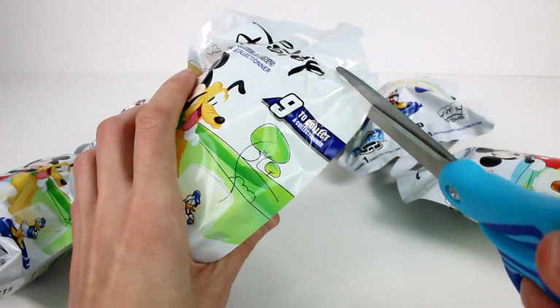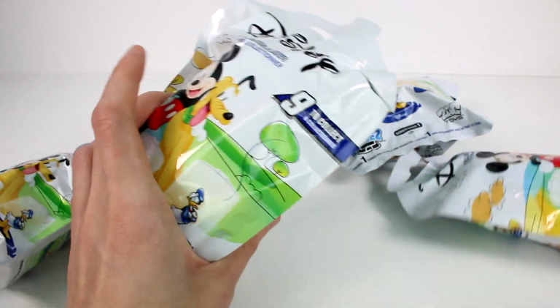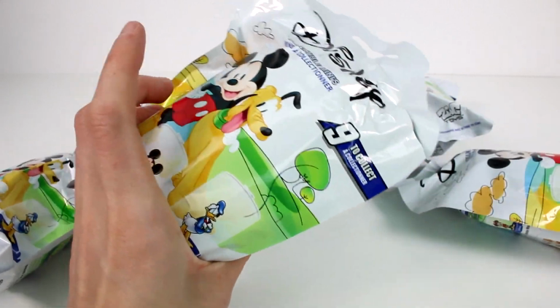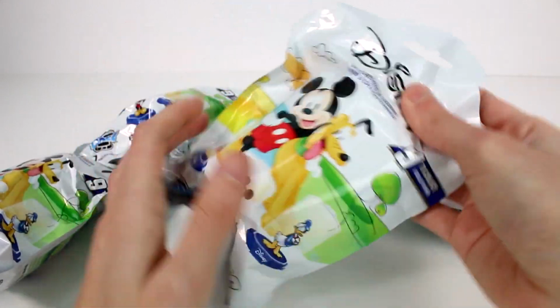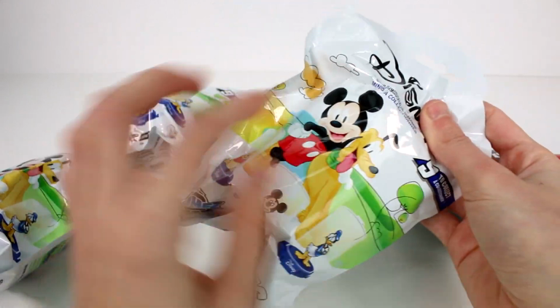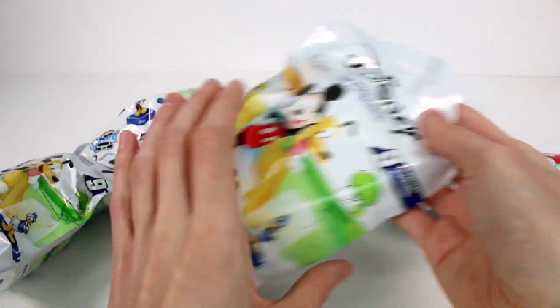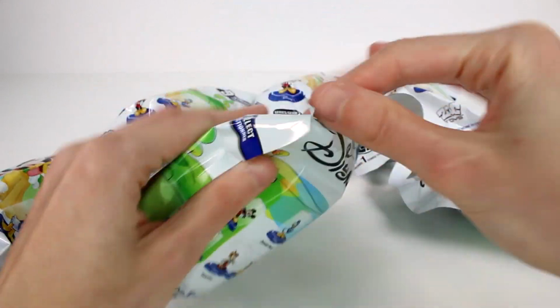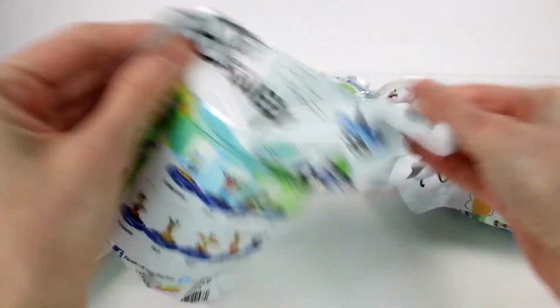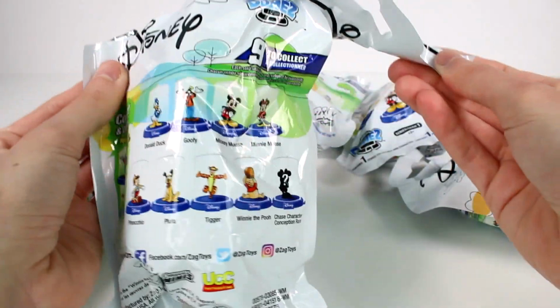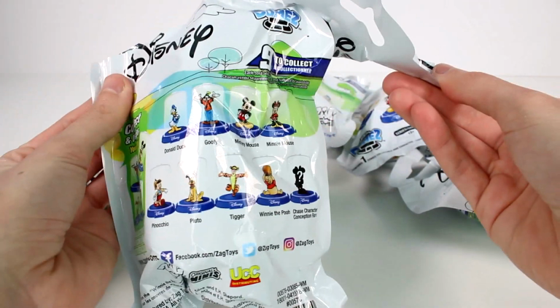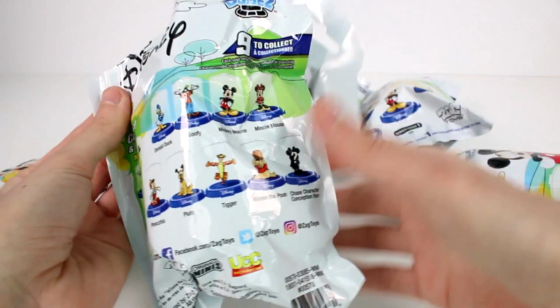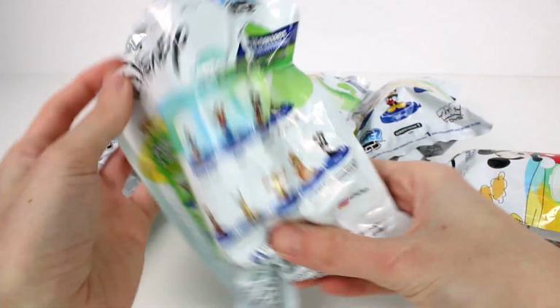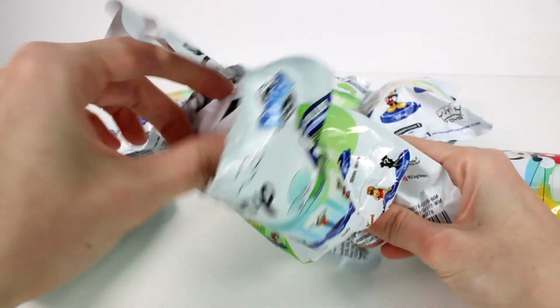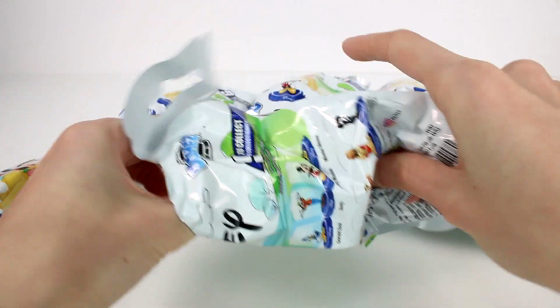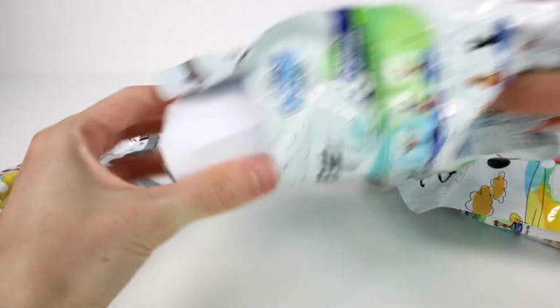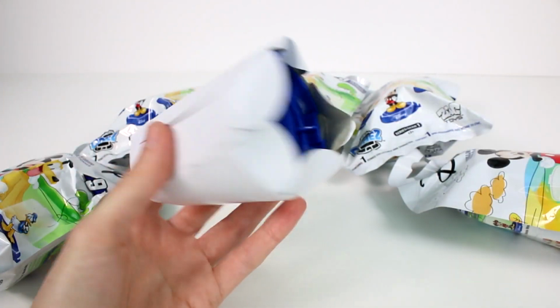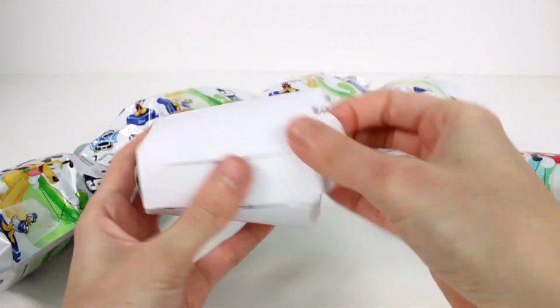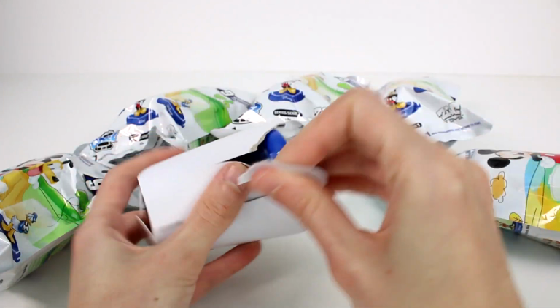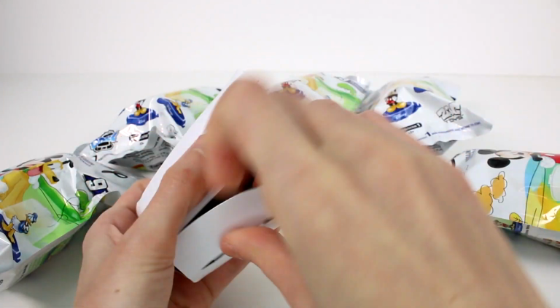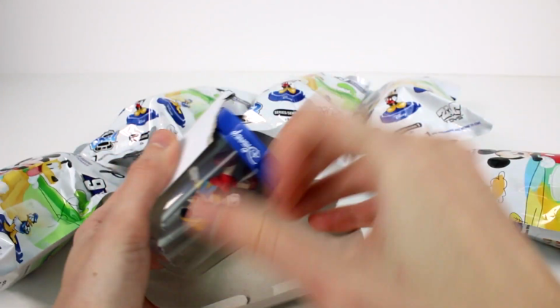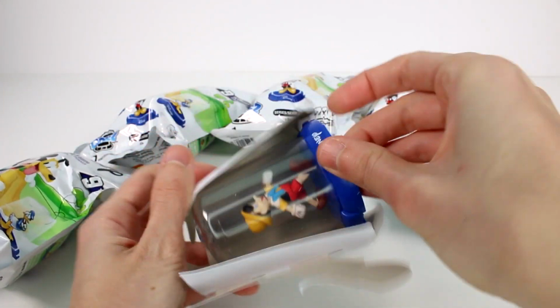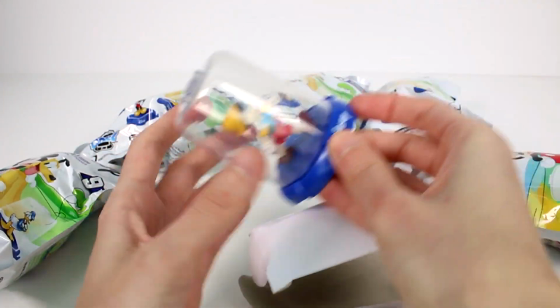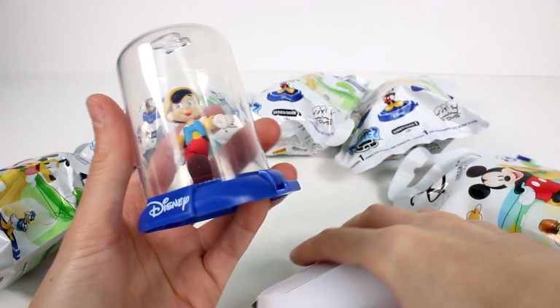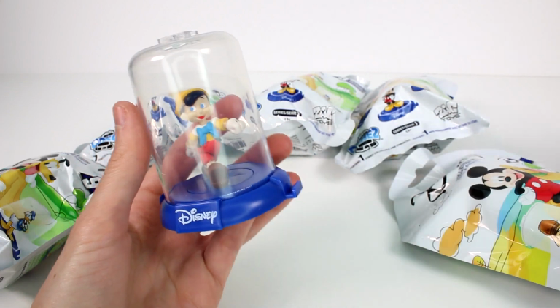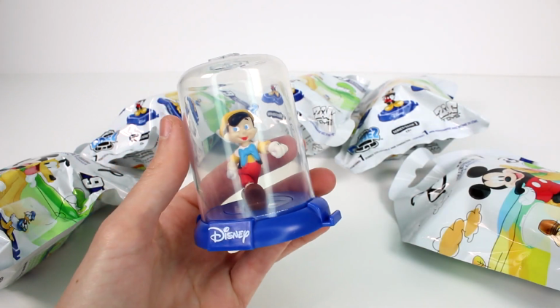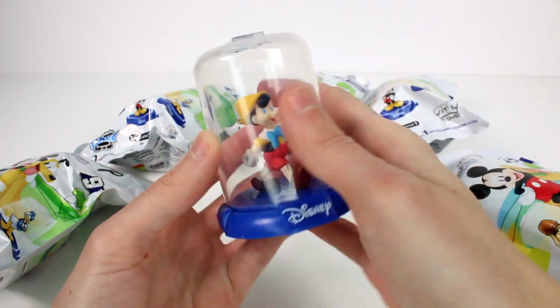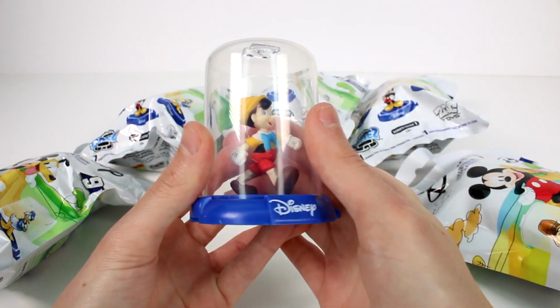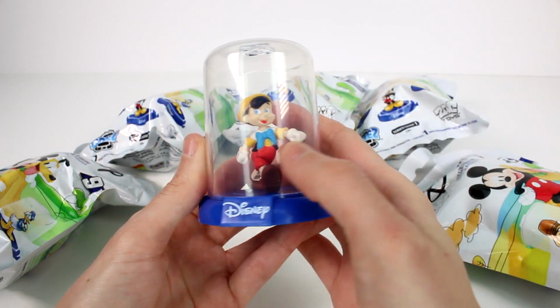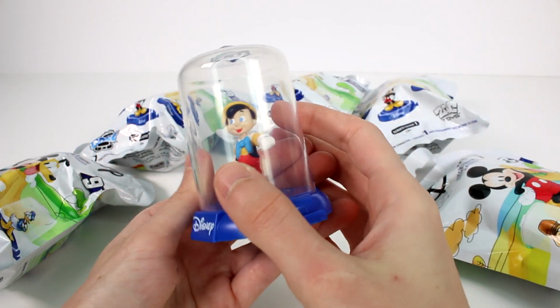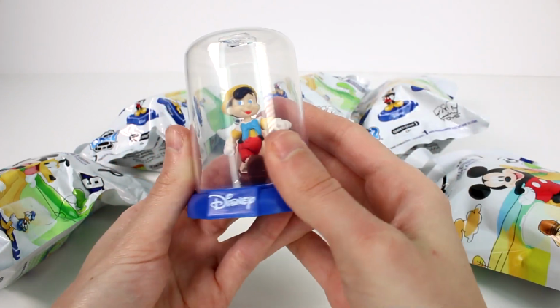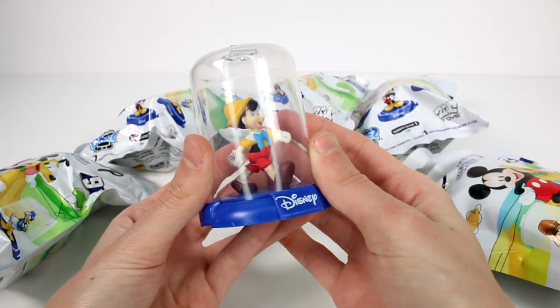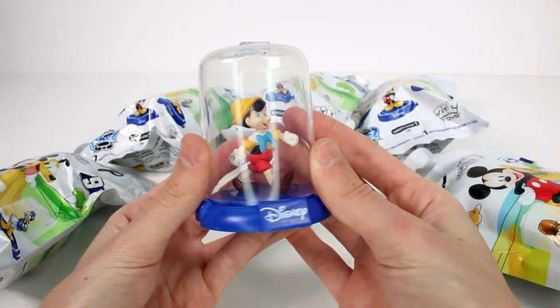Let's go ahead and start getting these open. I'm super stoked. I love the artwork on the front. I really want to find Winnie the Pooh and Pluto. Let's see who we're going to find though. We have Pinocchio. That's really cute. That's really nice.